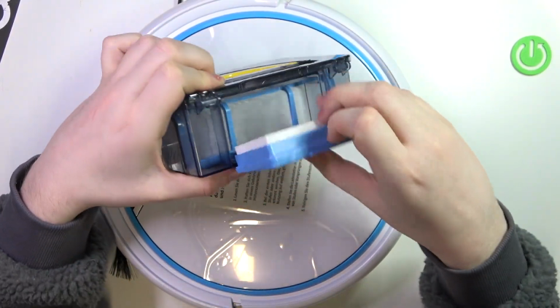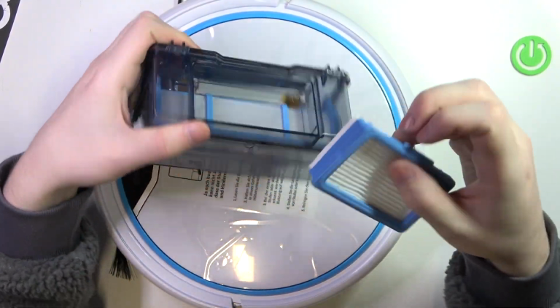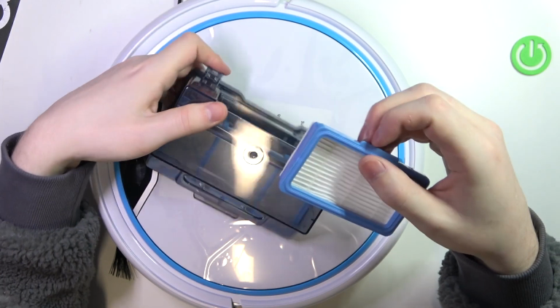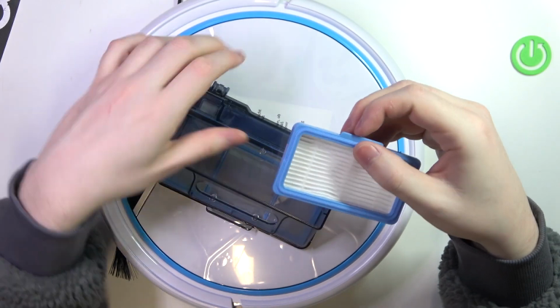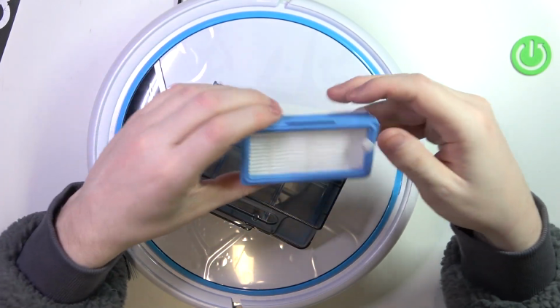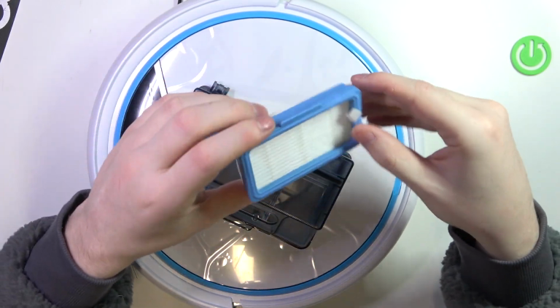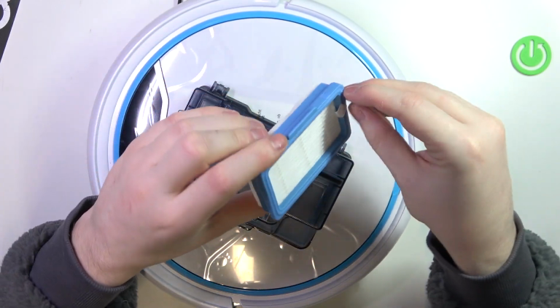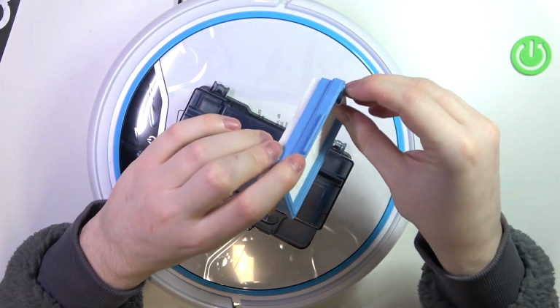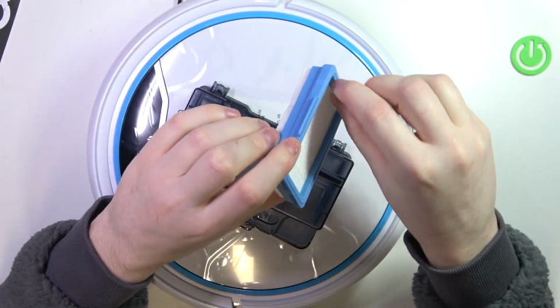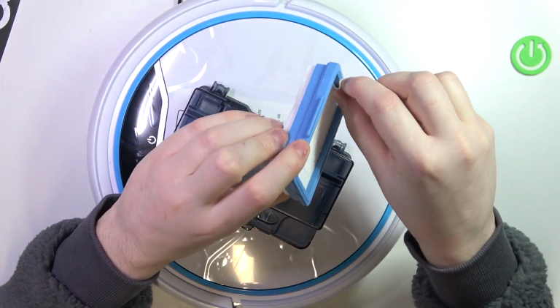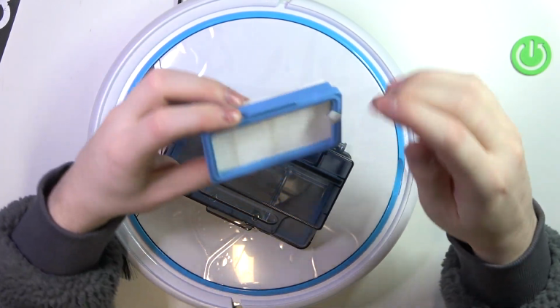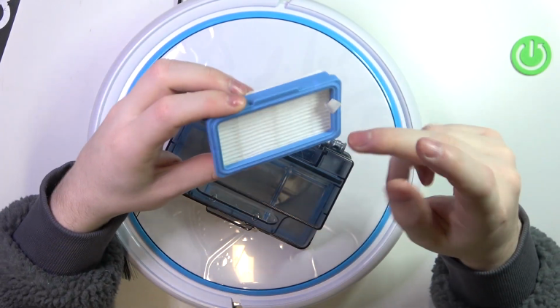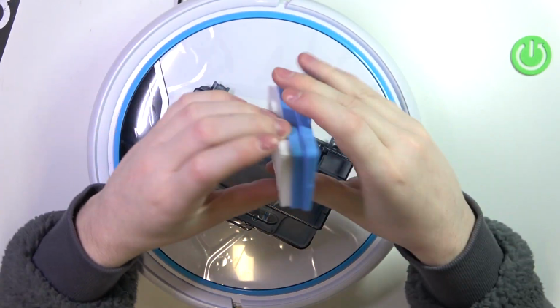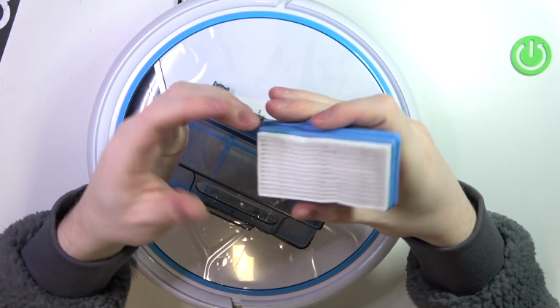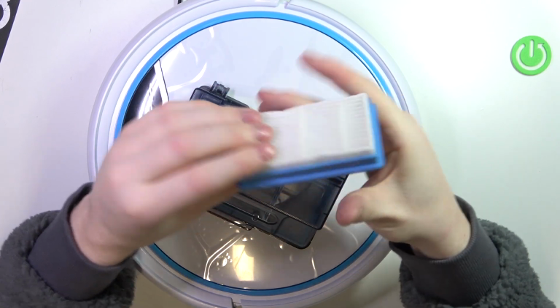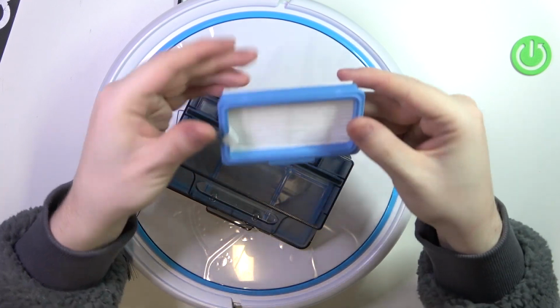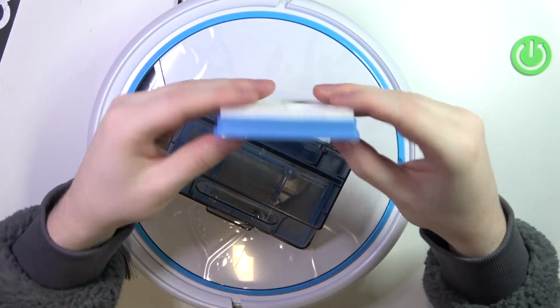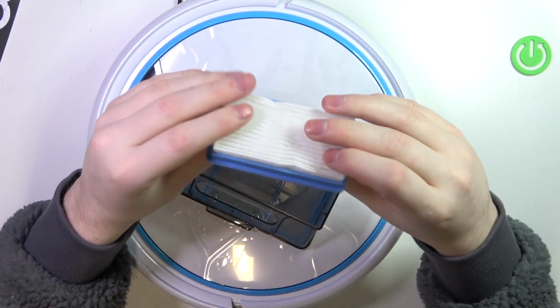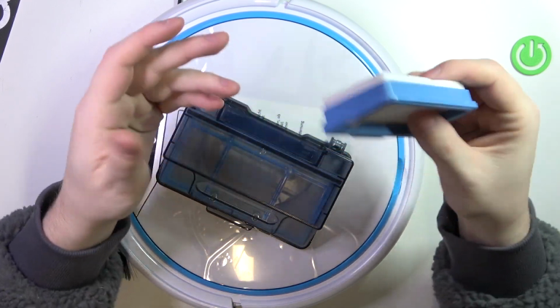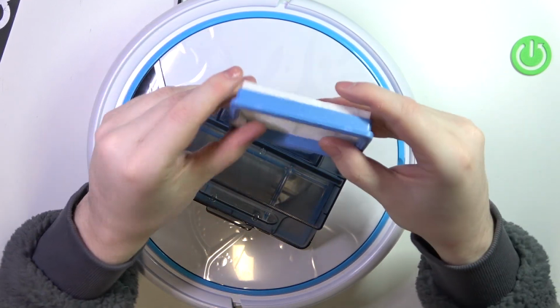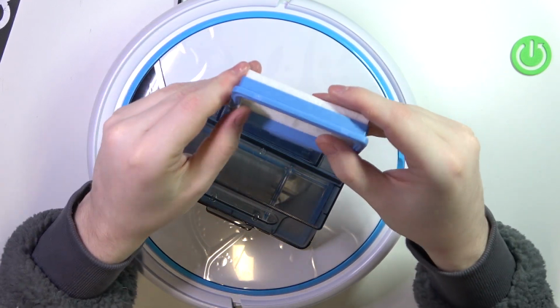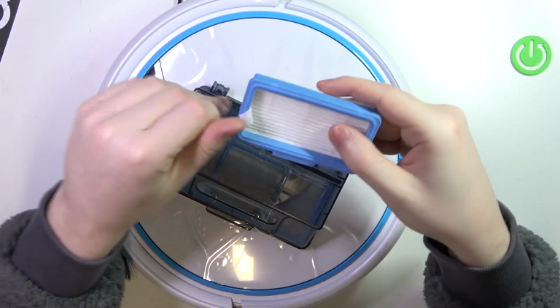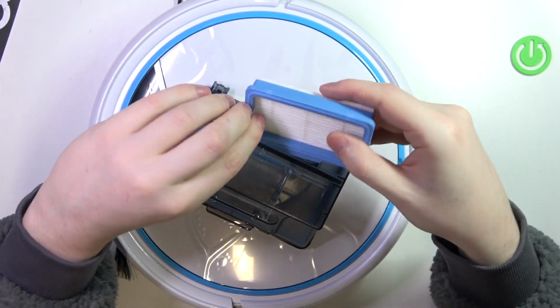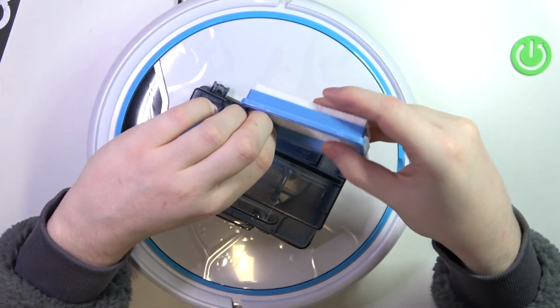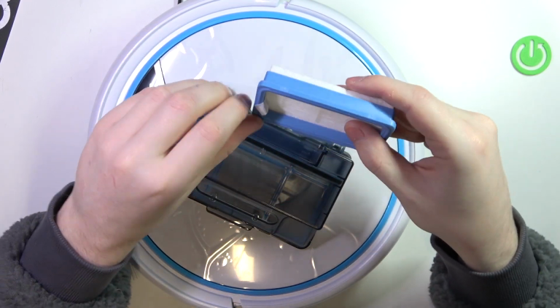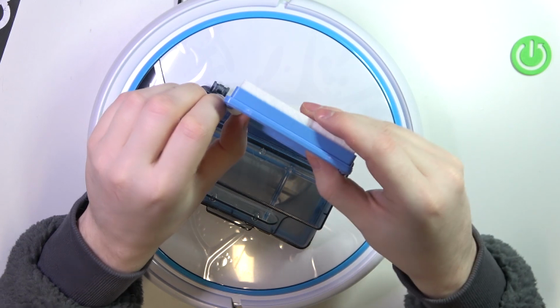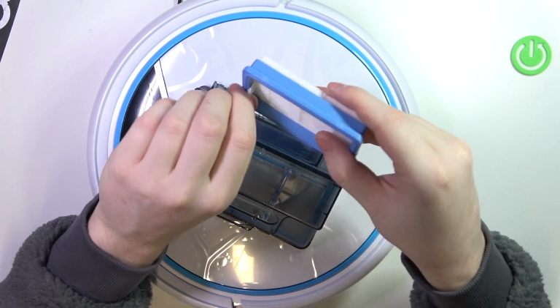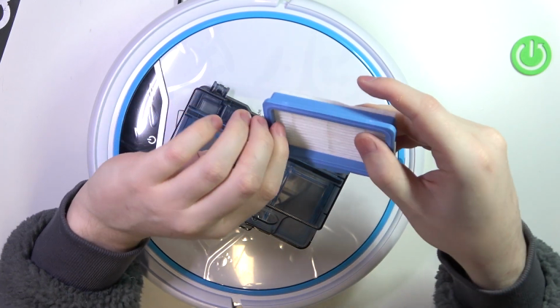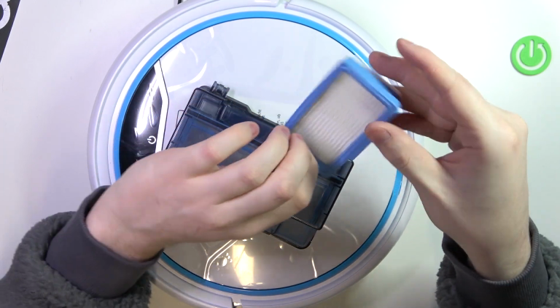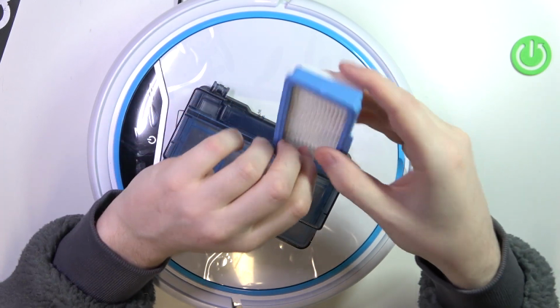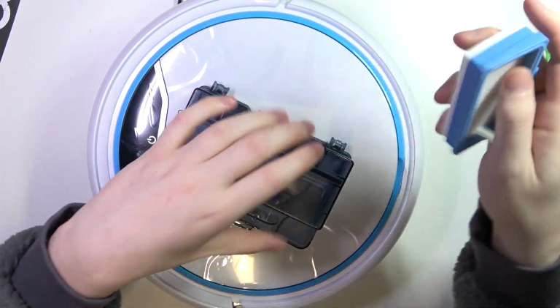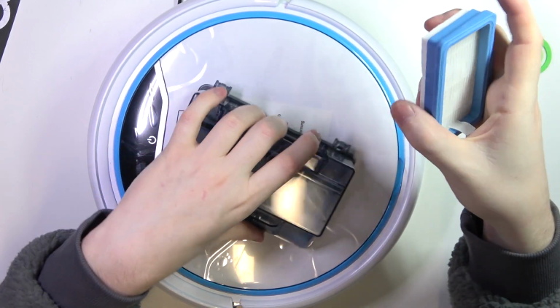You can remove it and then attempt to clean it. Make sure not to use any brushes, so as not to damage the filter. You could use running water to actually clean it, but make sure to dry it out first before reapplying it.